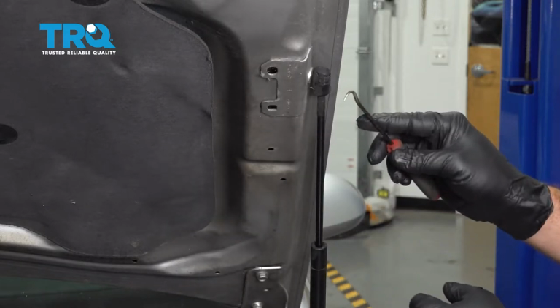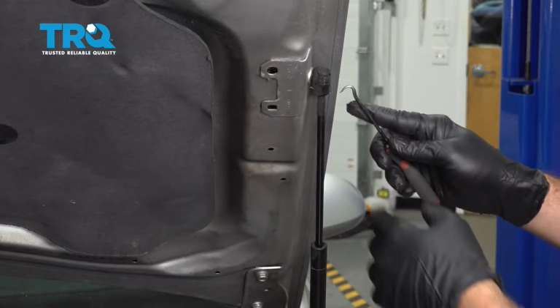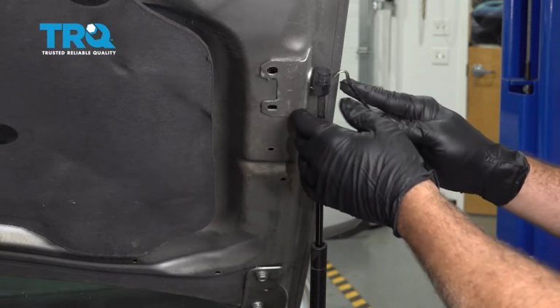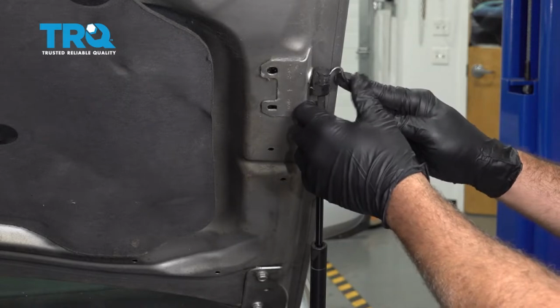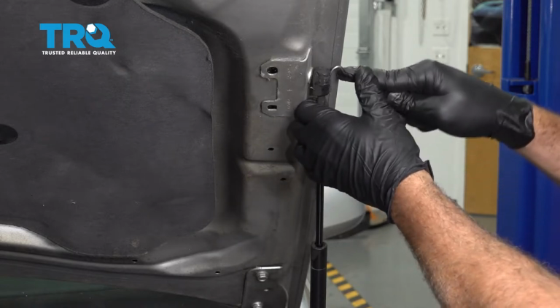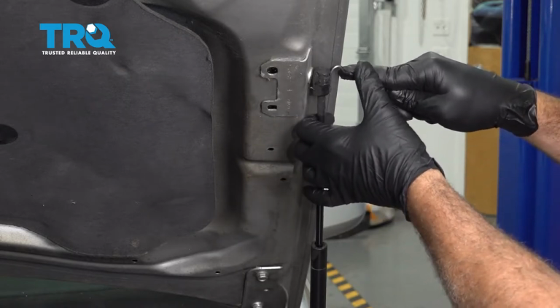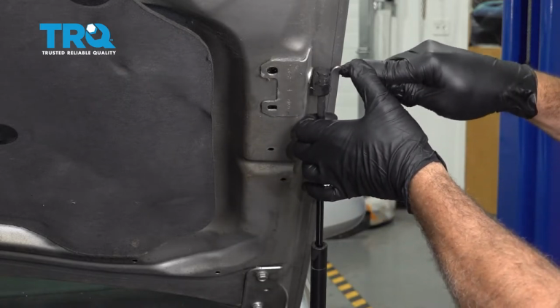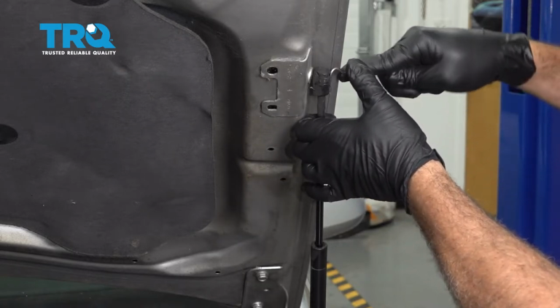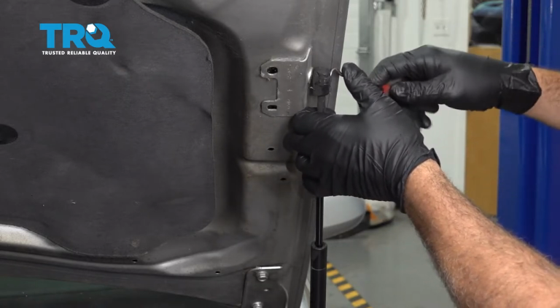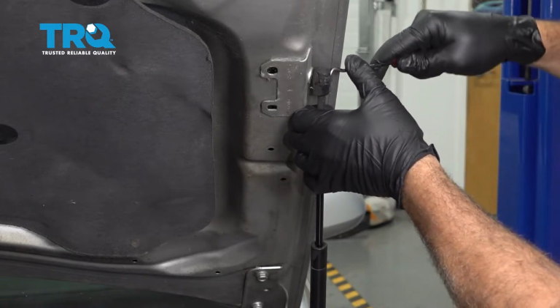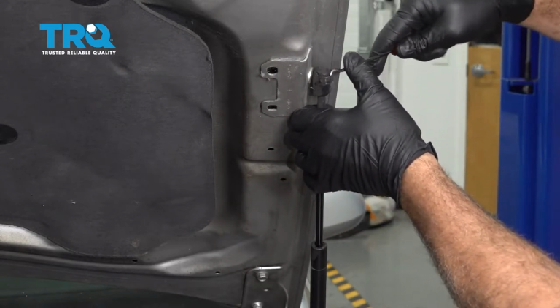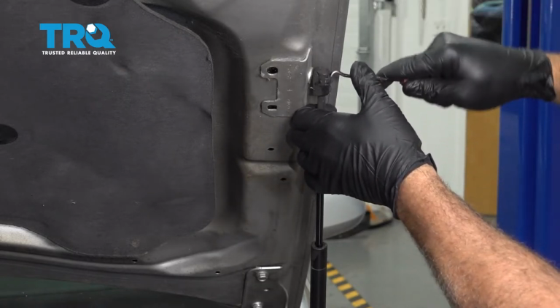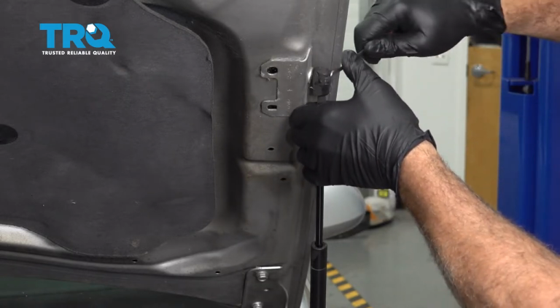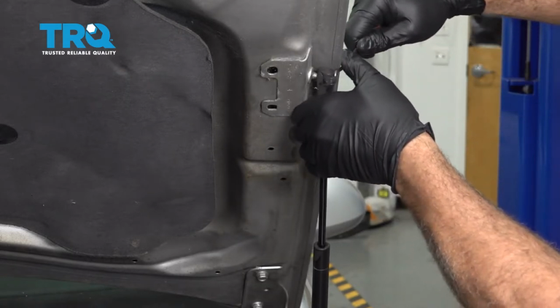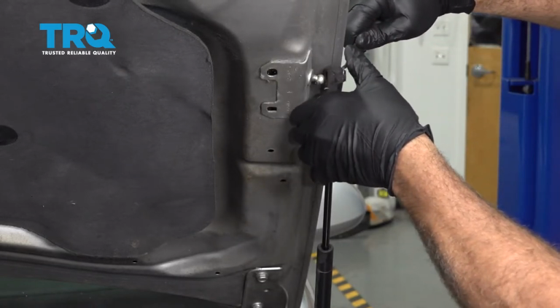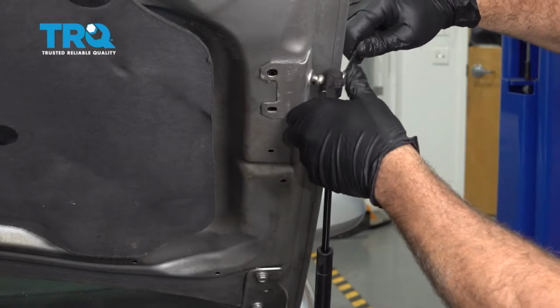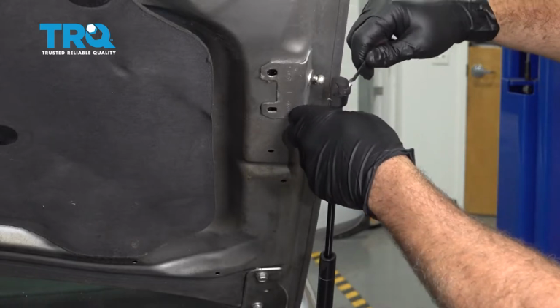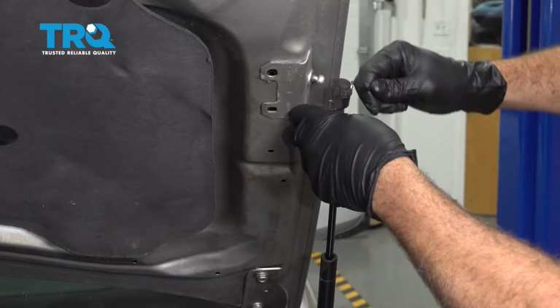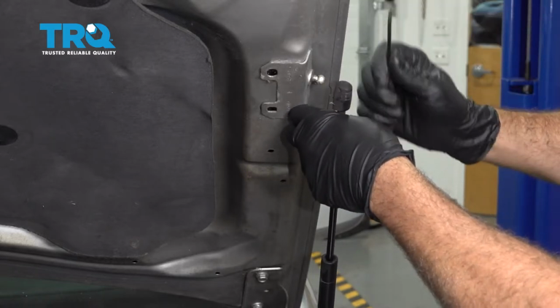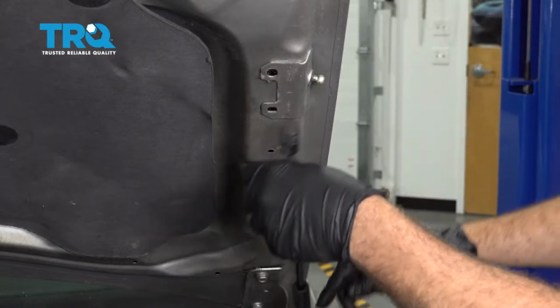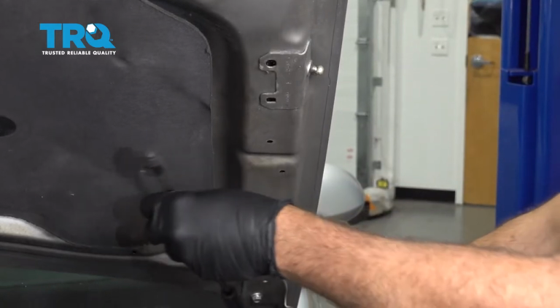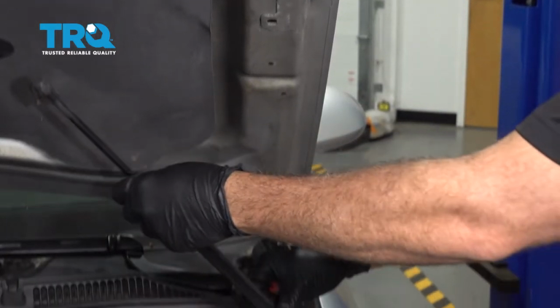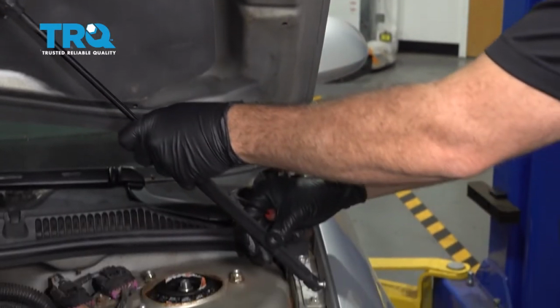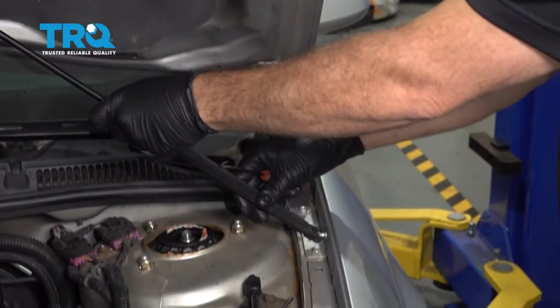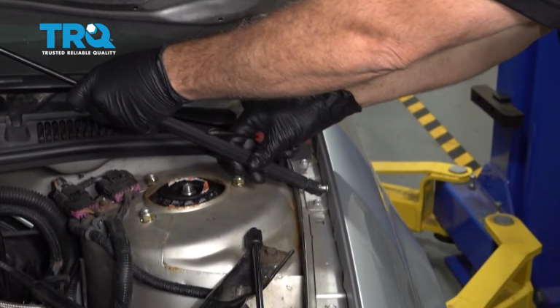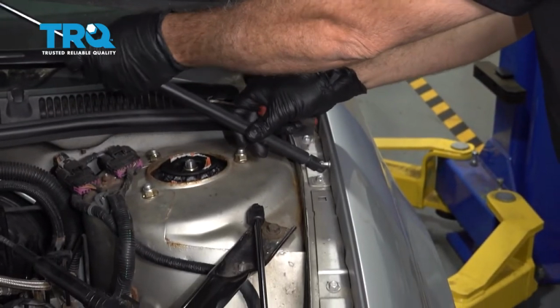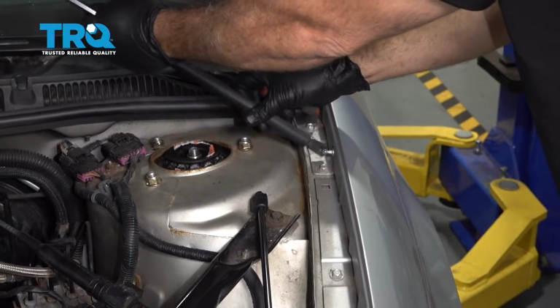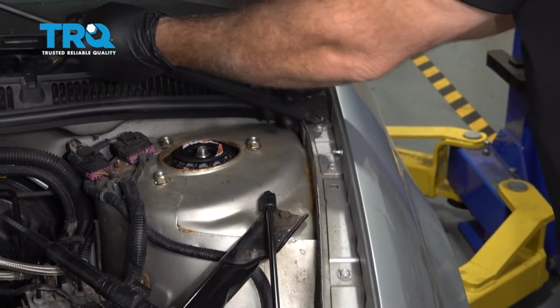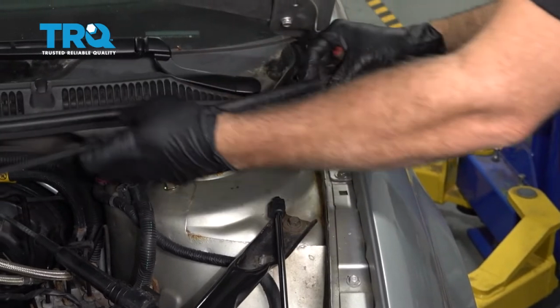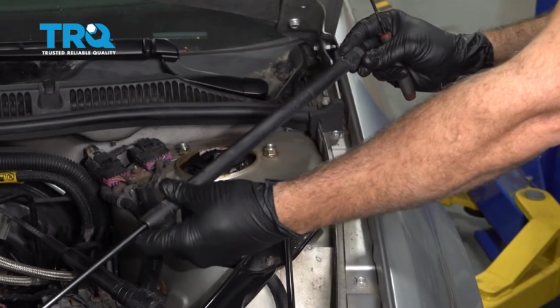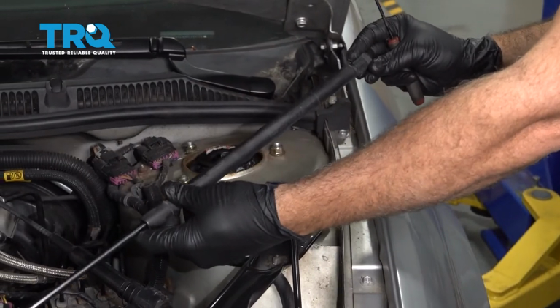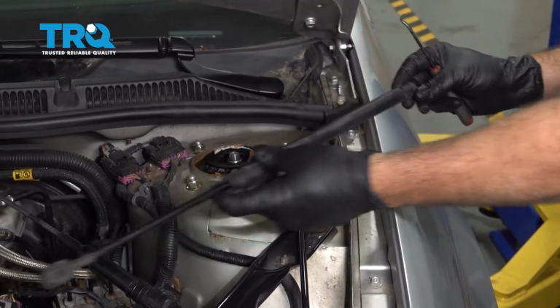I'm going to use a small pick, popping behind the little metal clip and just pry that out. Take the bottom, just slide that and pop that right off.